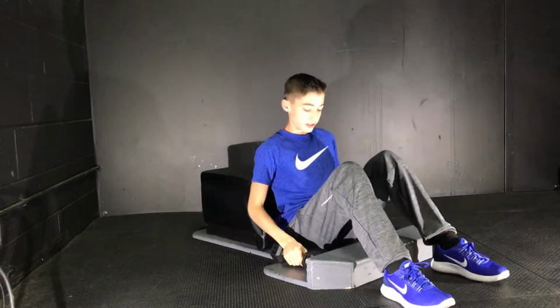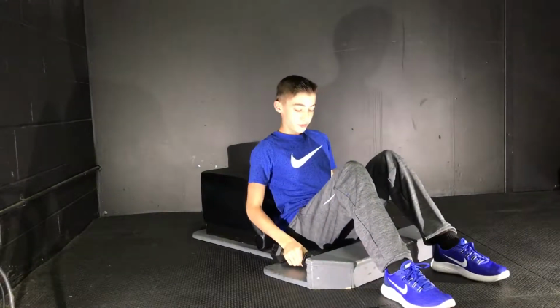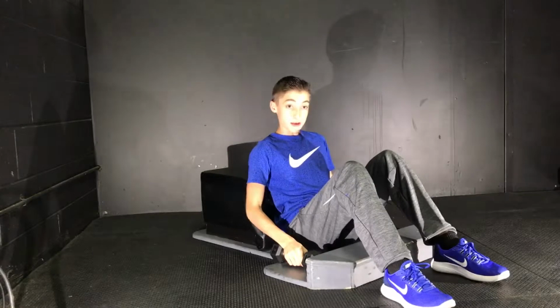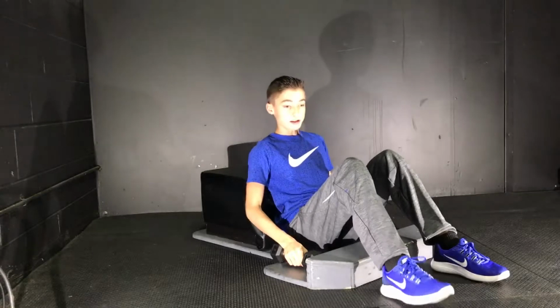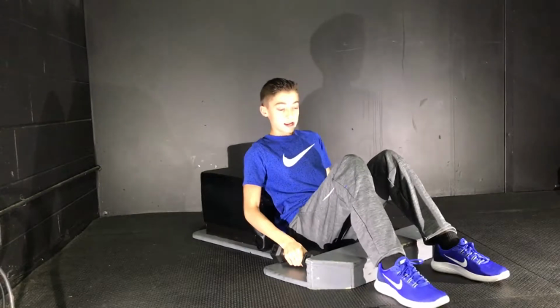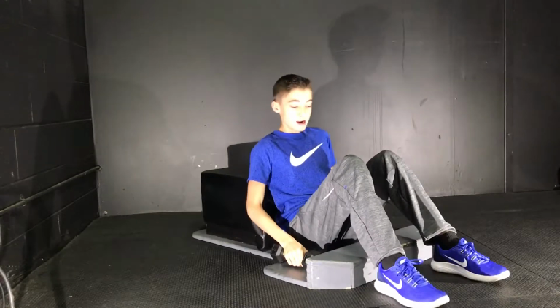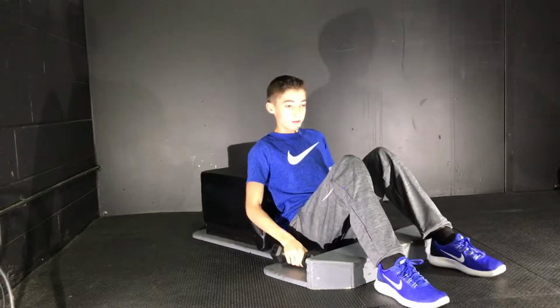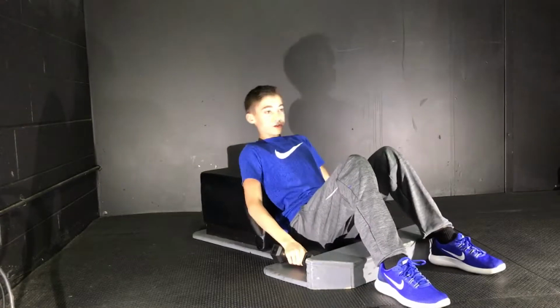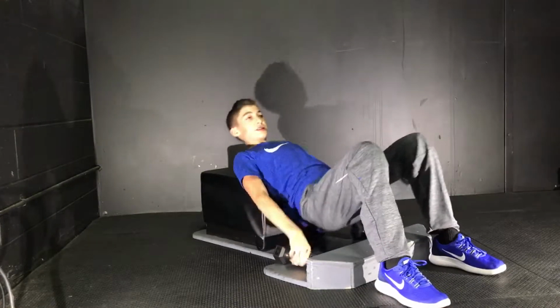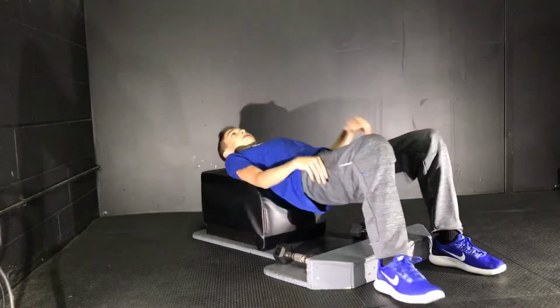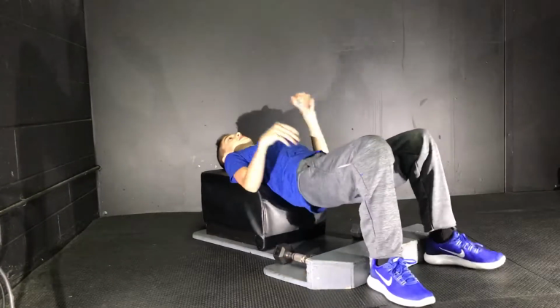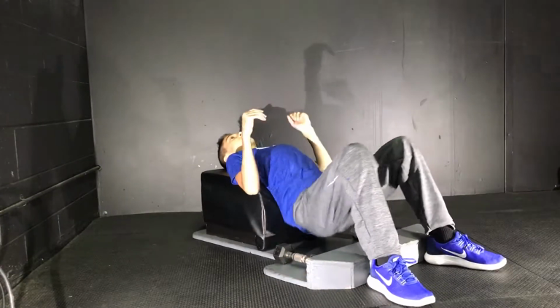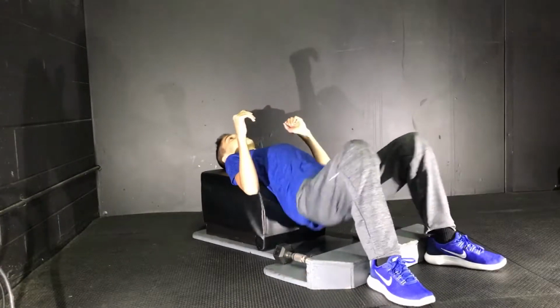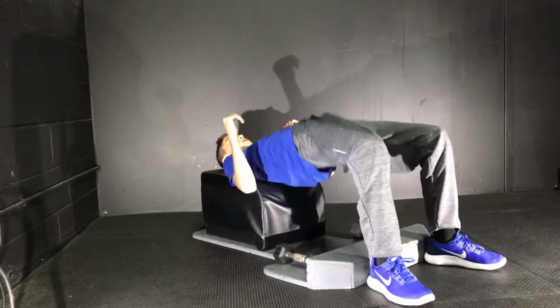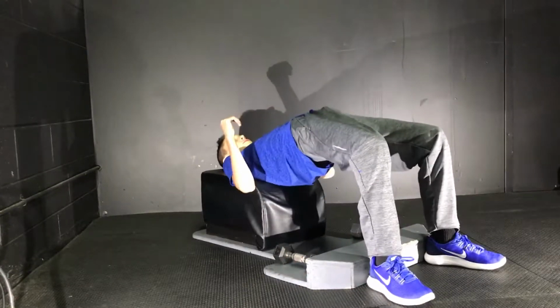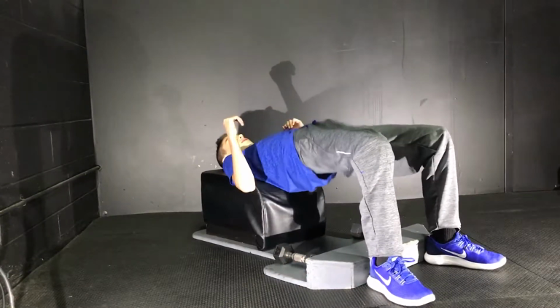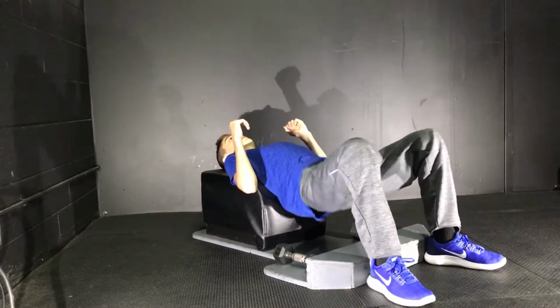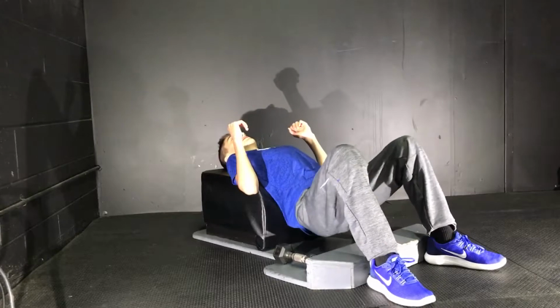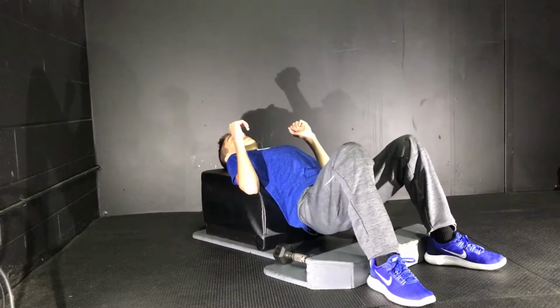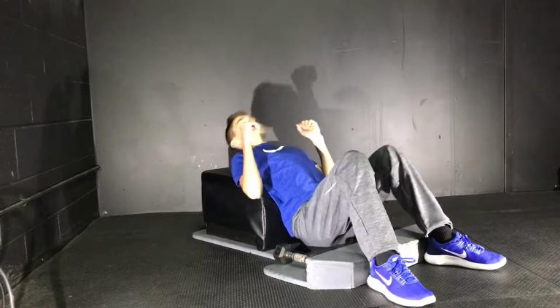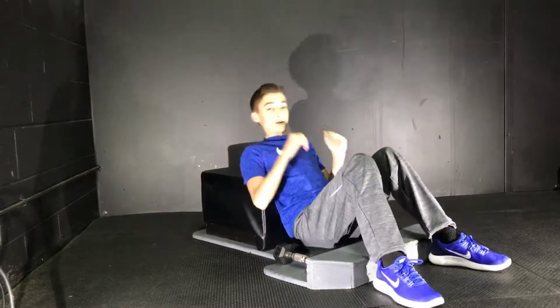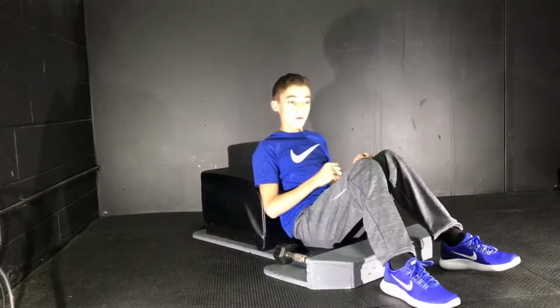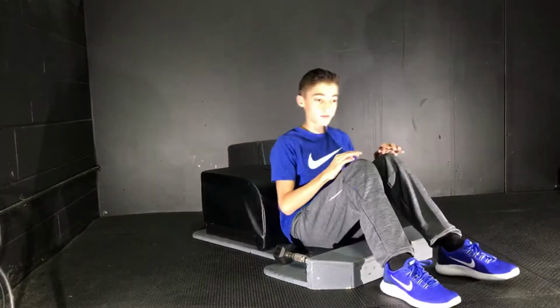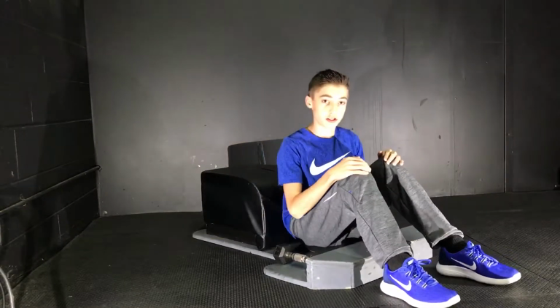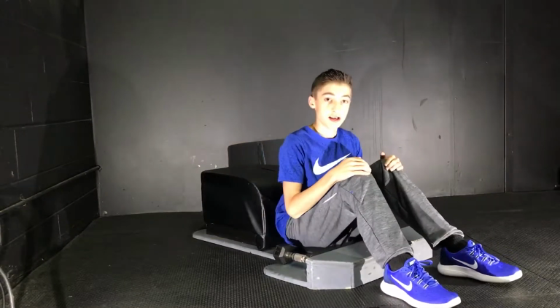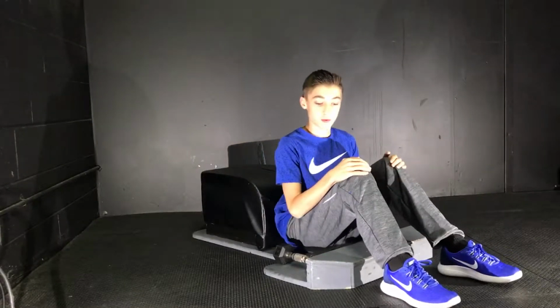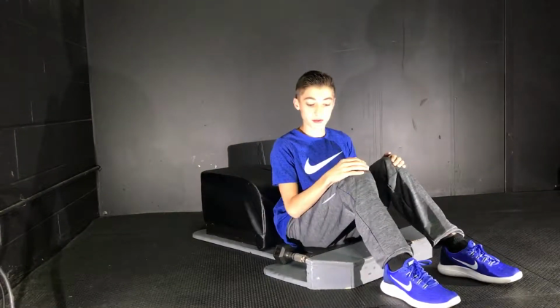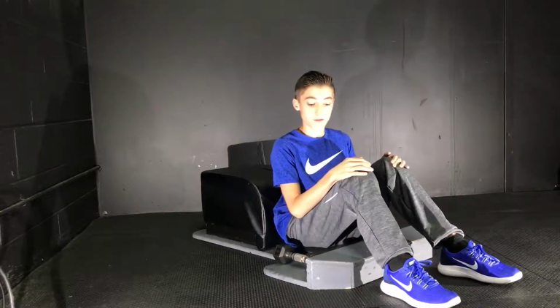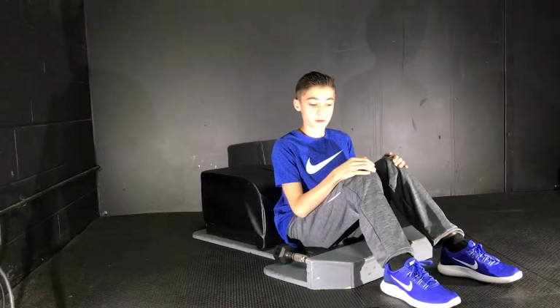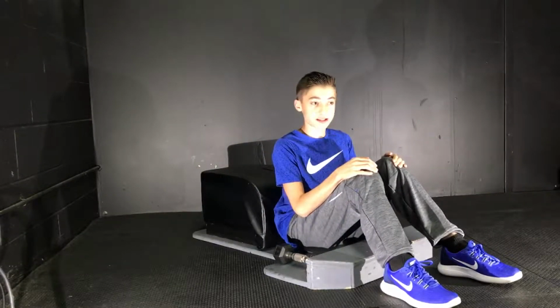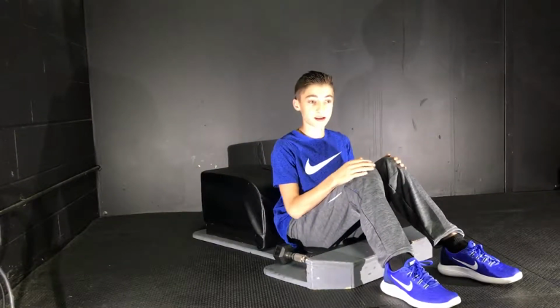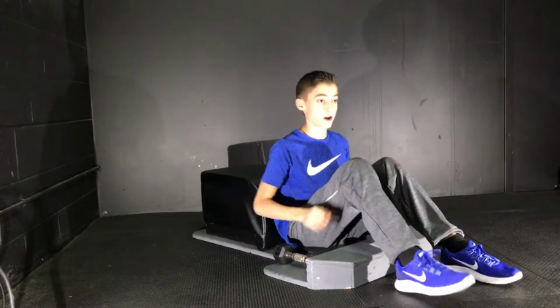For the 10 seconds off, we're going to be doing hip thrusts — you just lean up against here and go up and down for a full range of motion. We're going to be doing that for 4 minutes. Let's go.